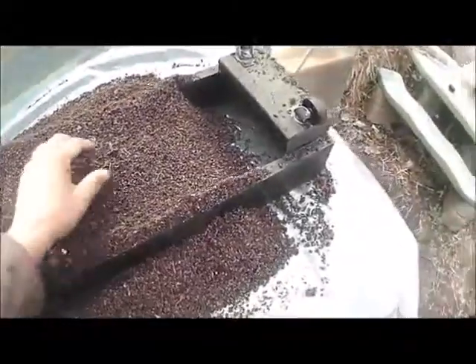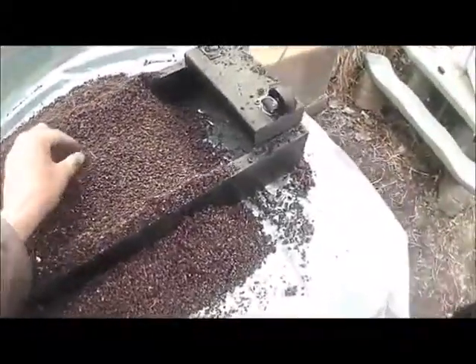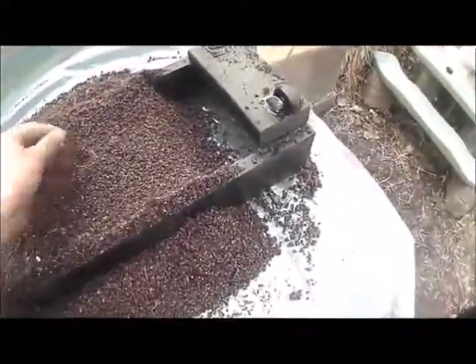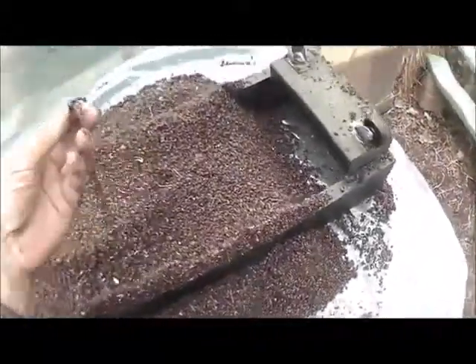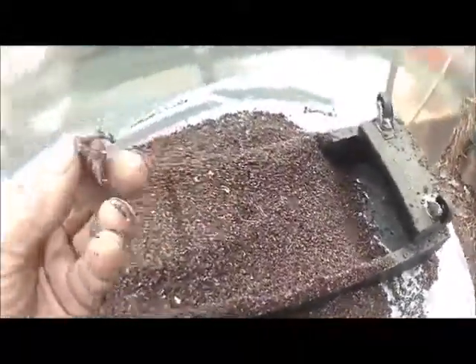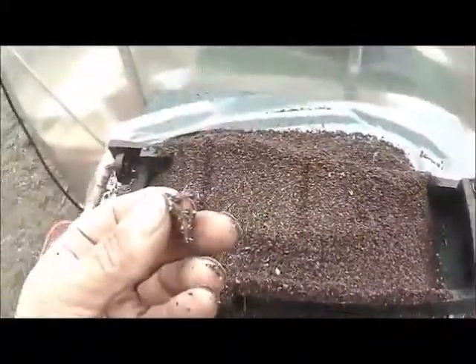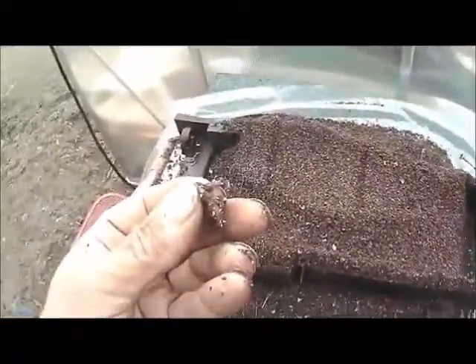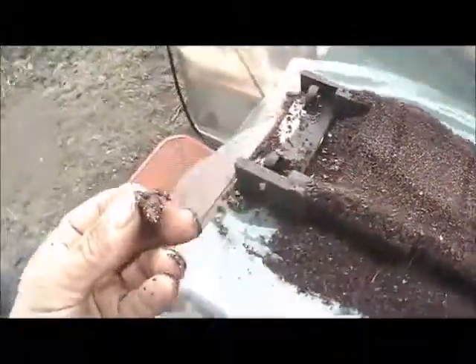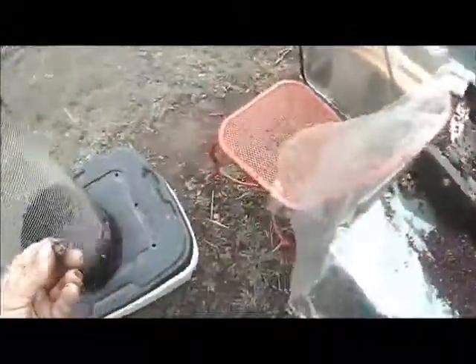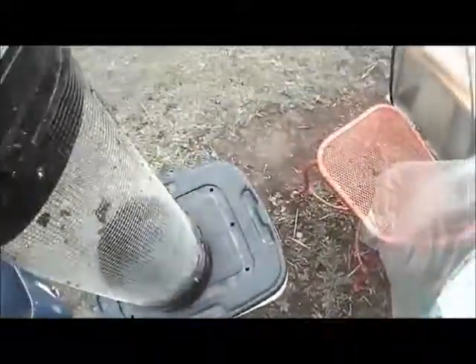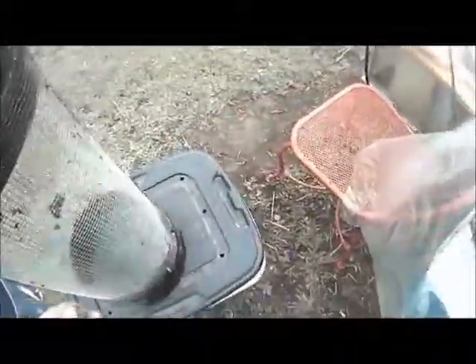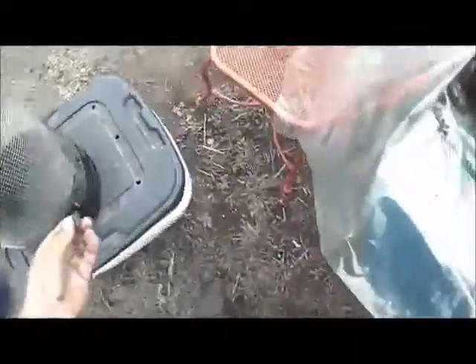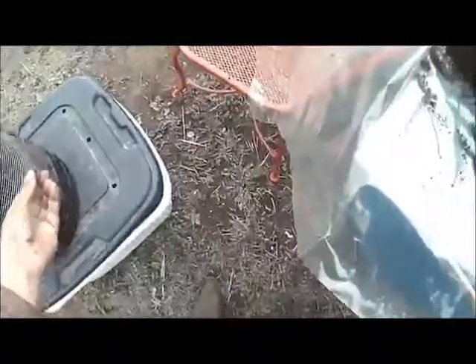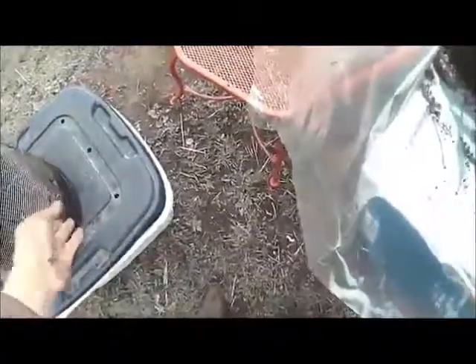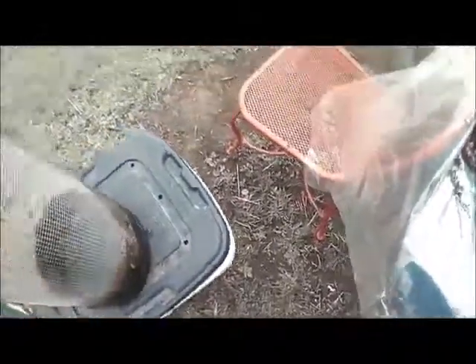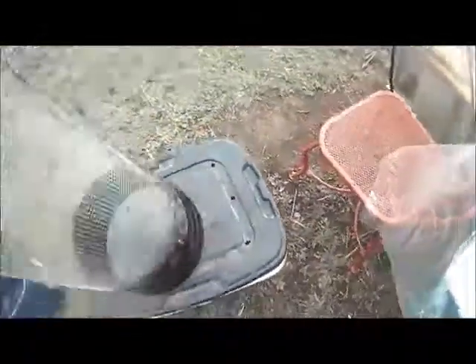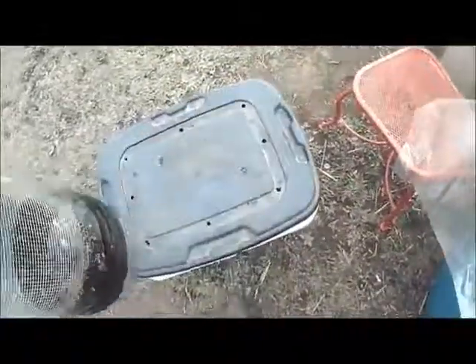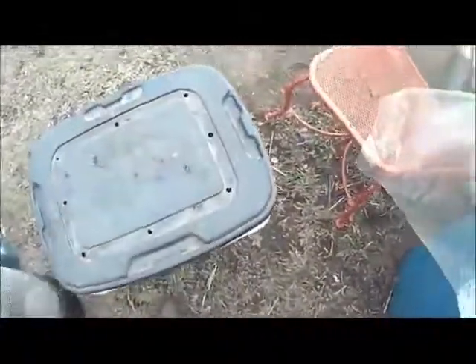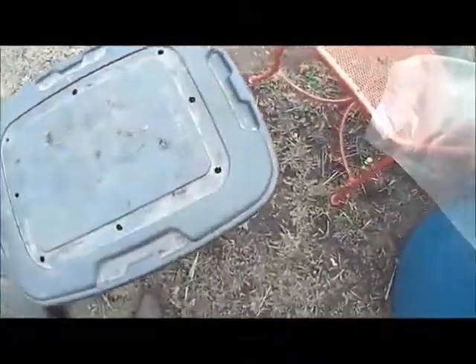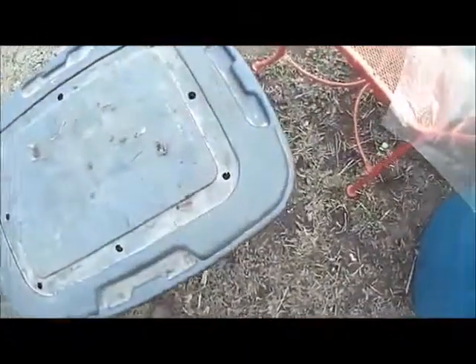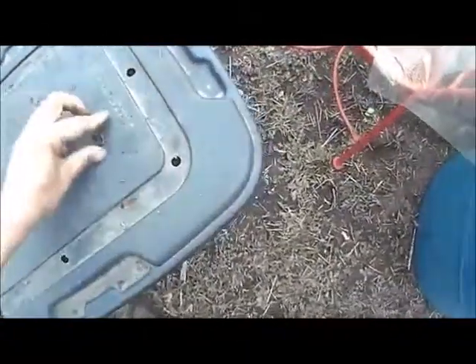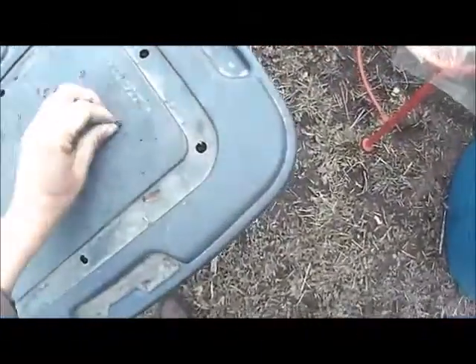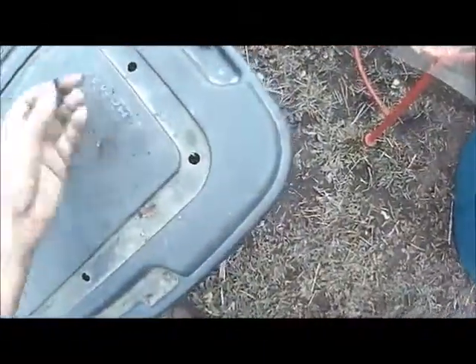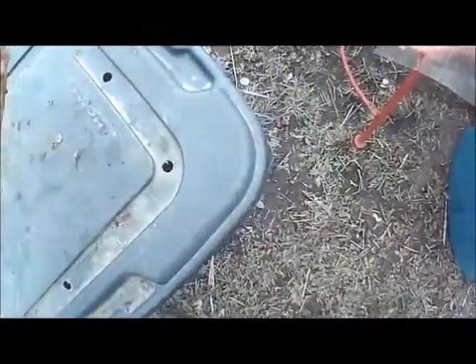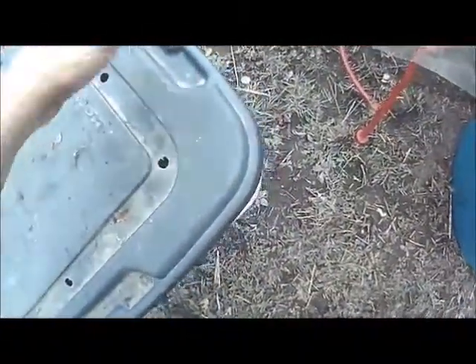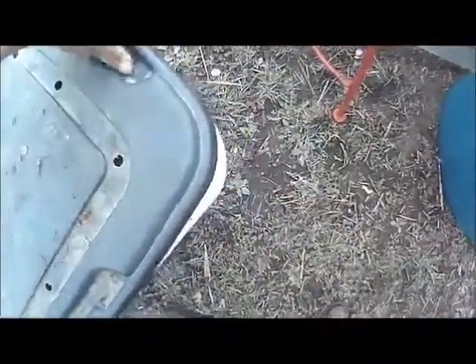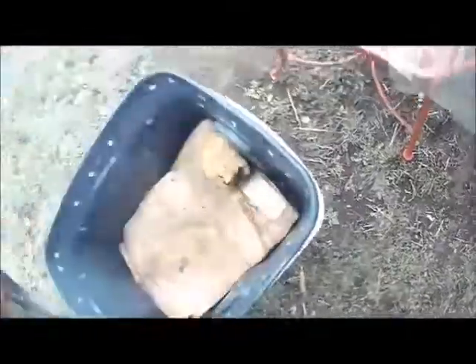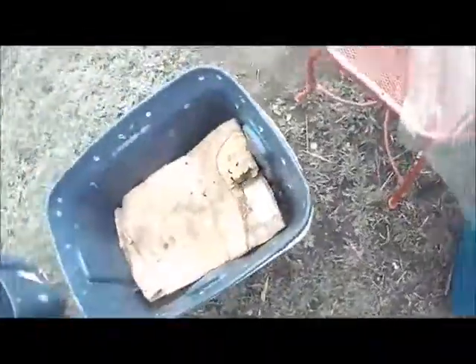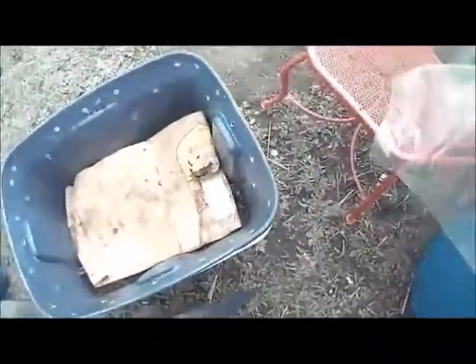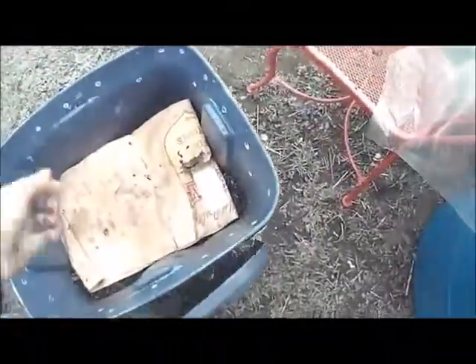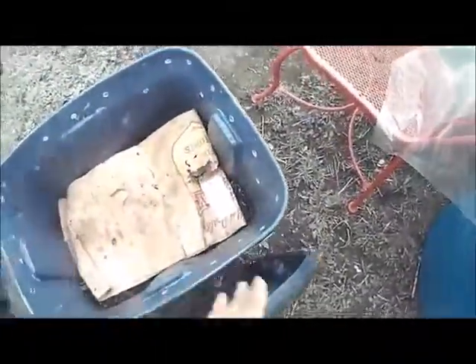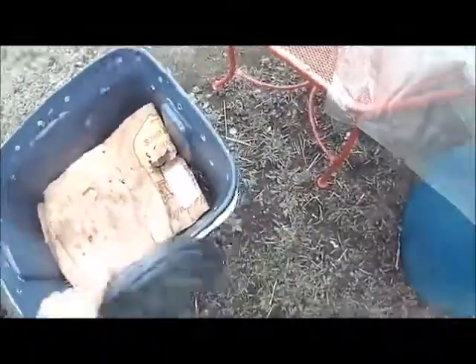Here is a better view of the harvest. If we find an occasional worm, we'll put him in the other tub so he can go and cast some more.